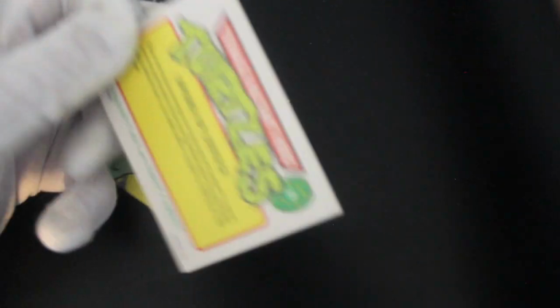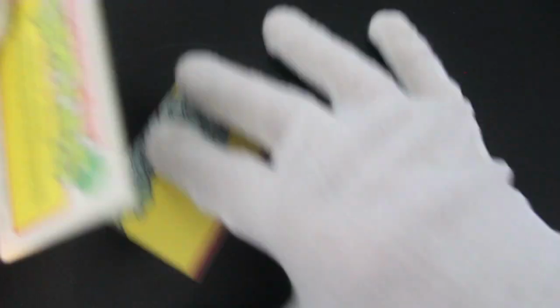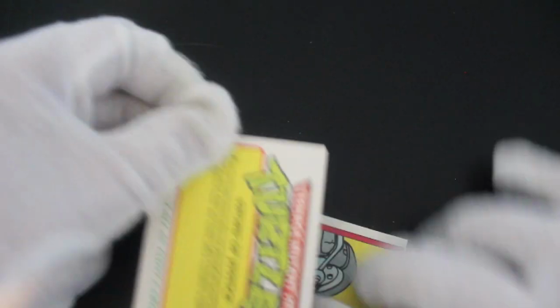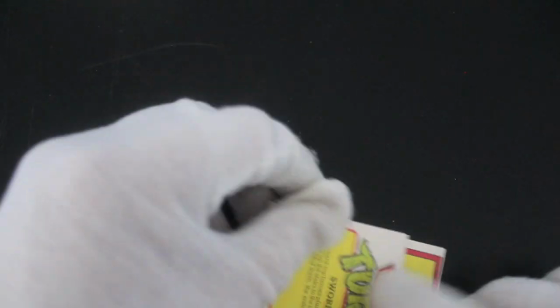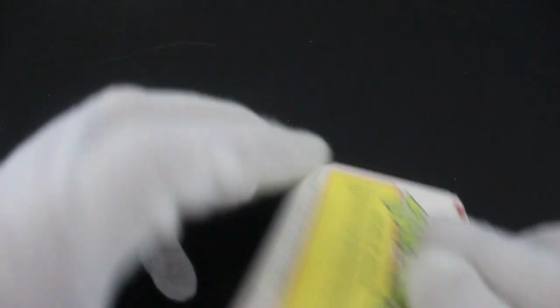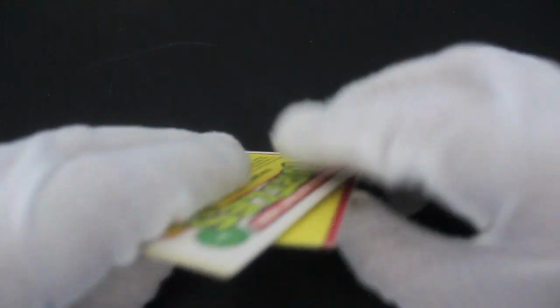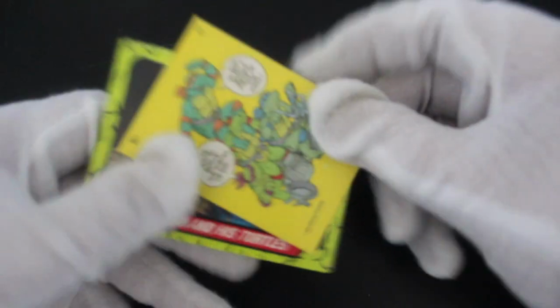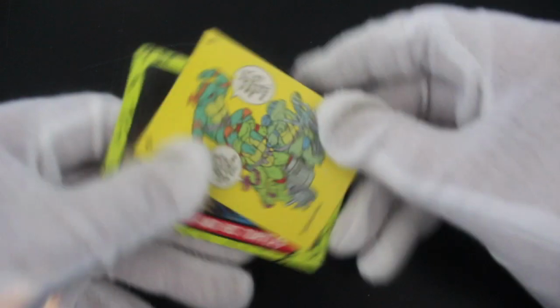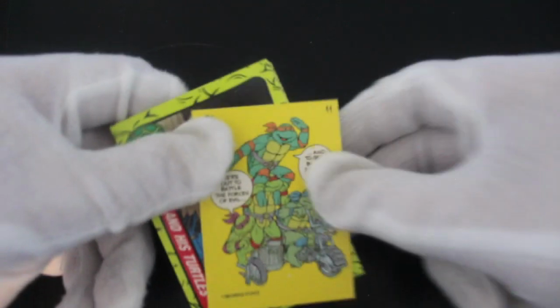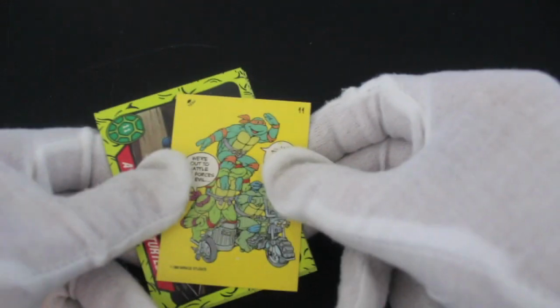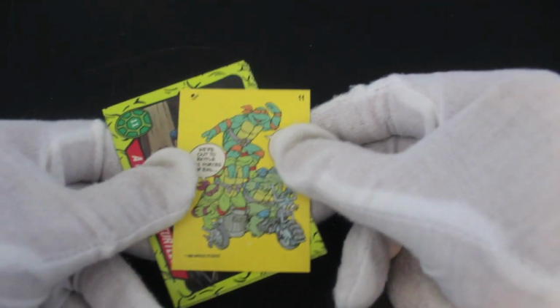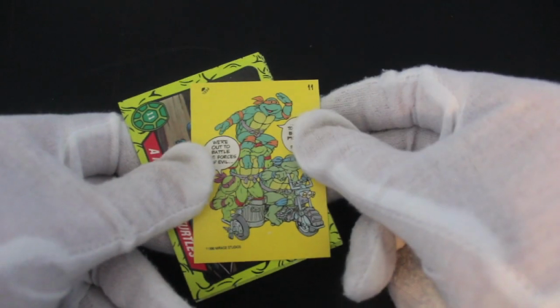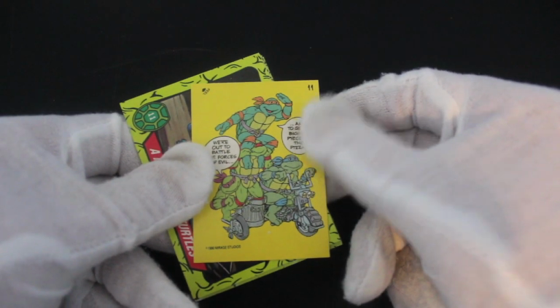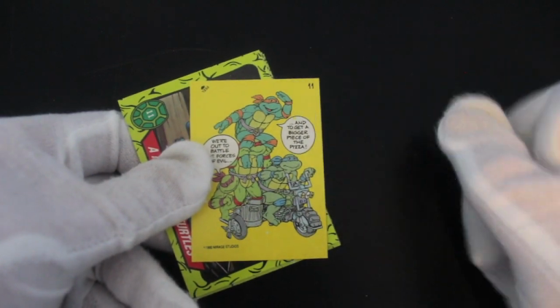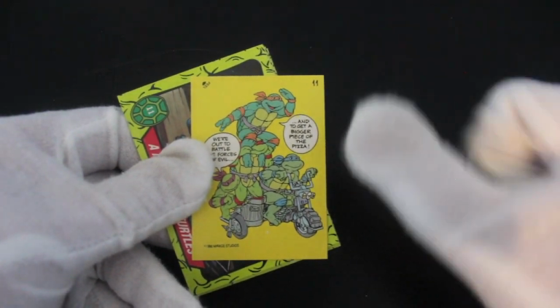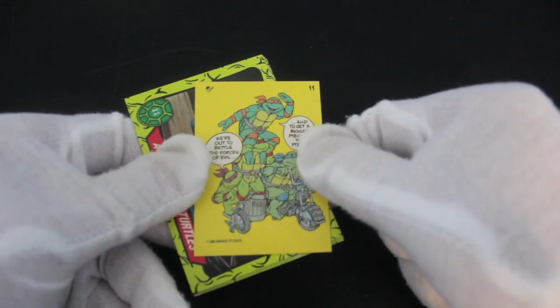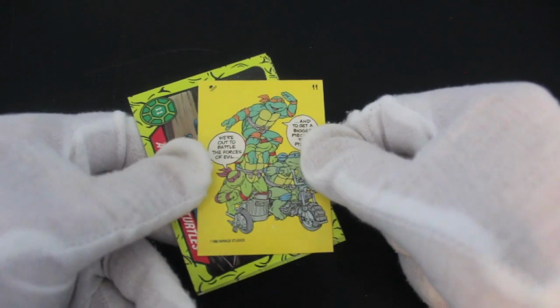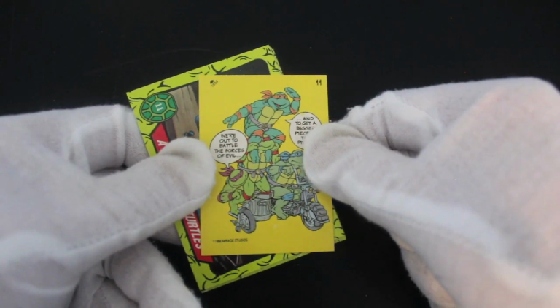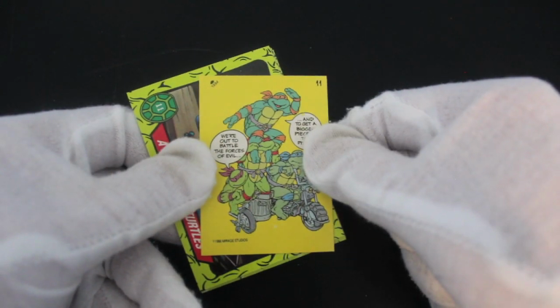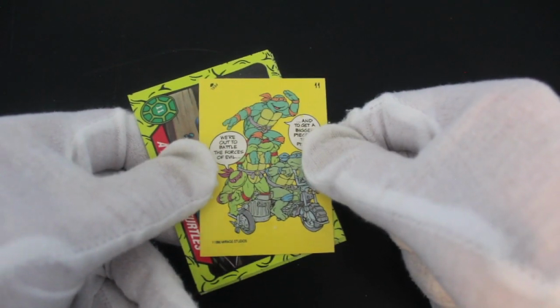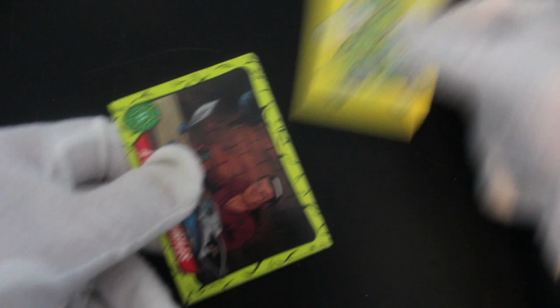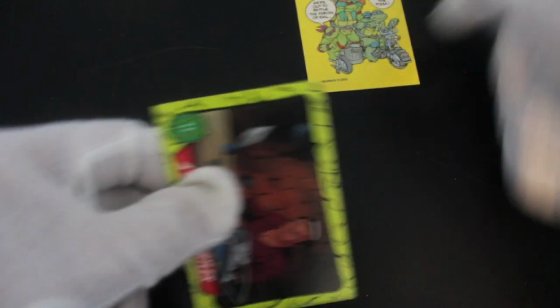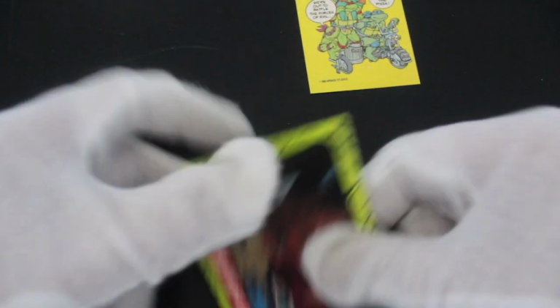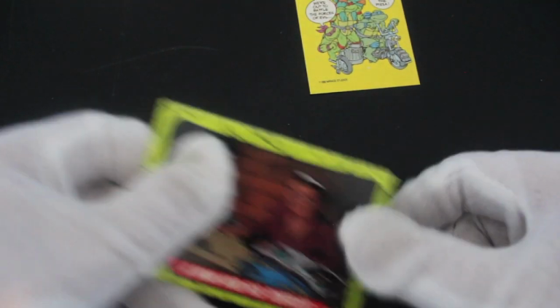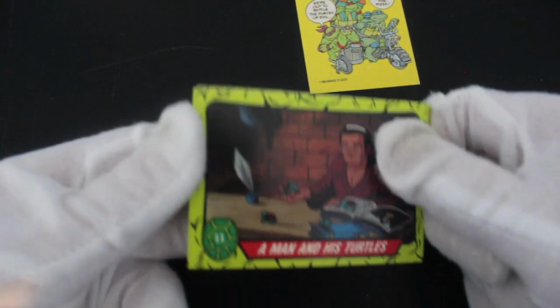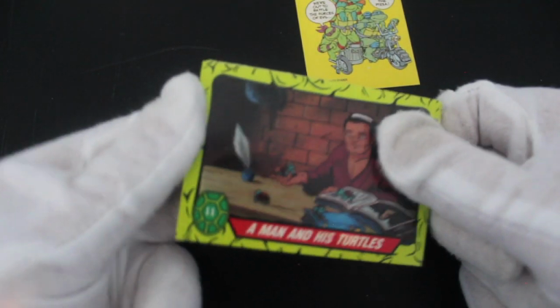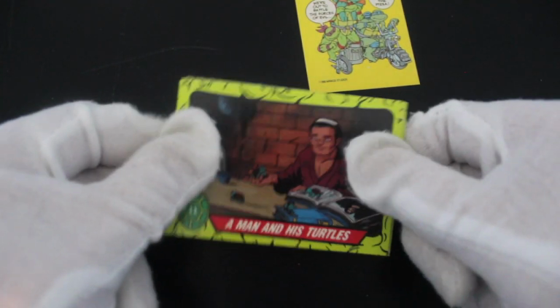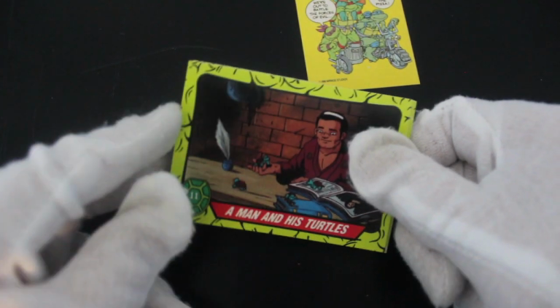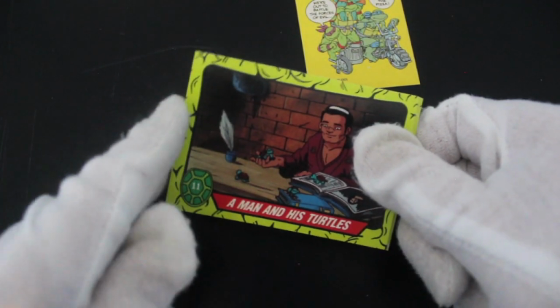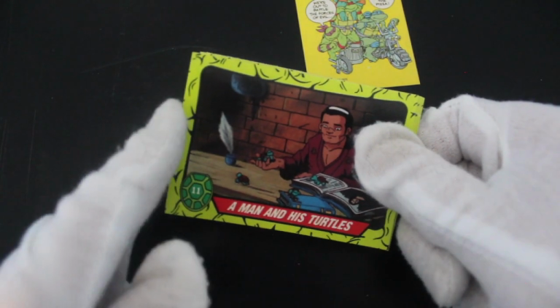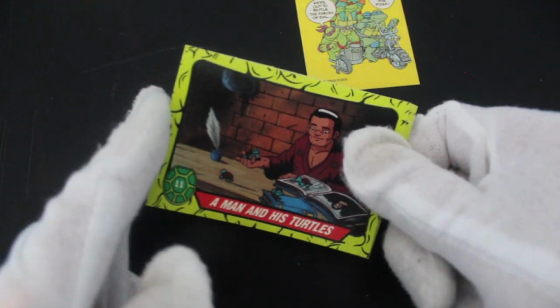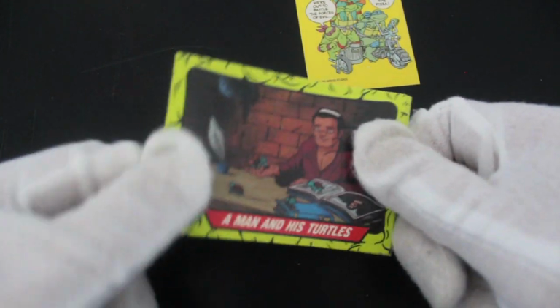The card just jumped out at me! Let's see what we've got — we've got a sticker. Nice sticker of them all. Let's see what else we've got — a man and his turtle. Splinter's looking through.